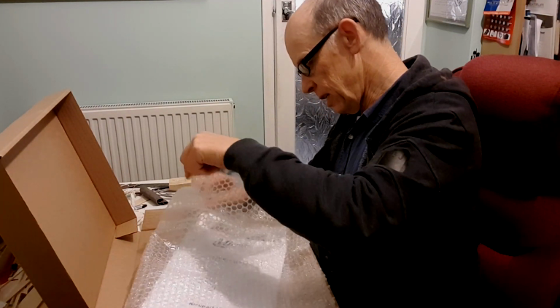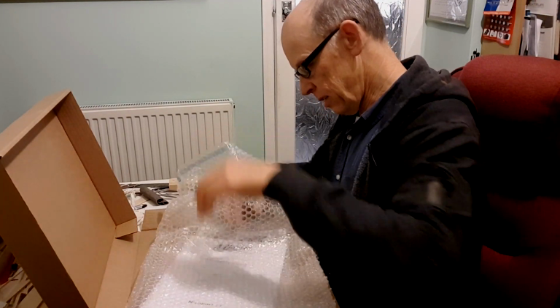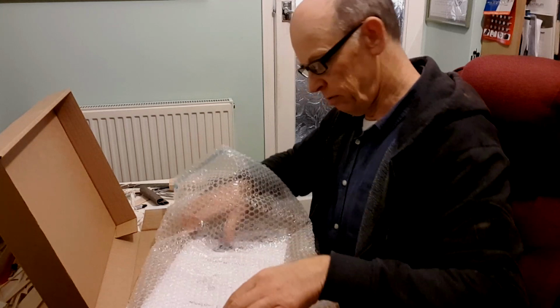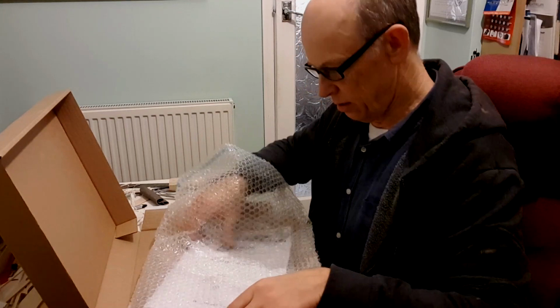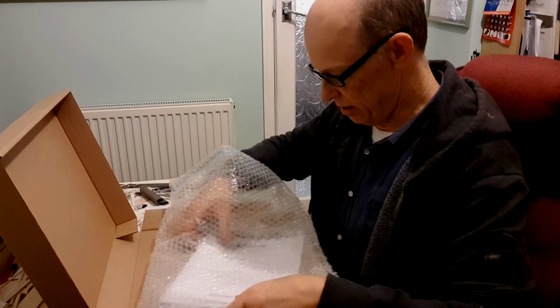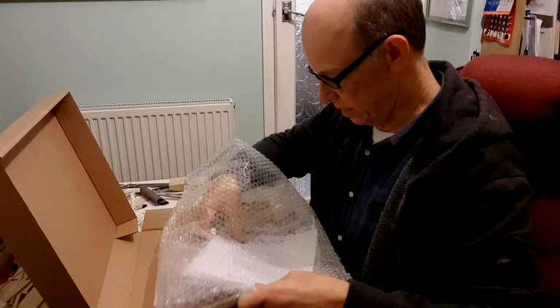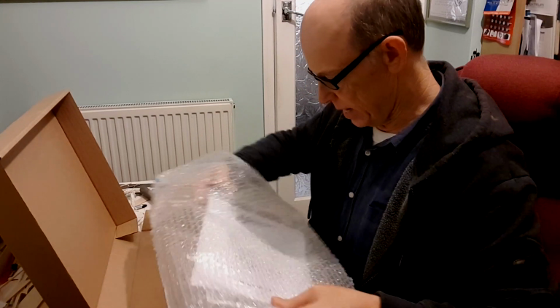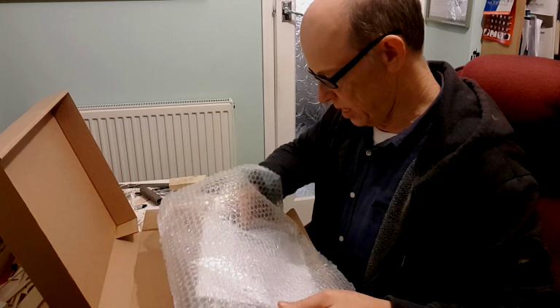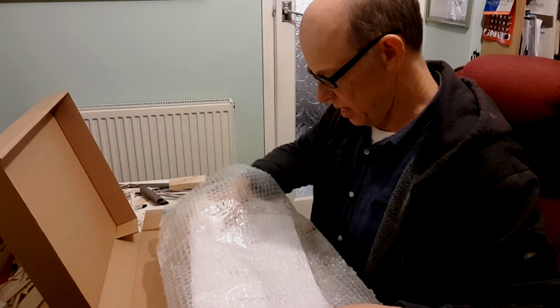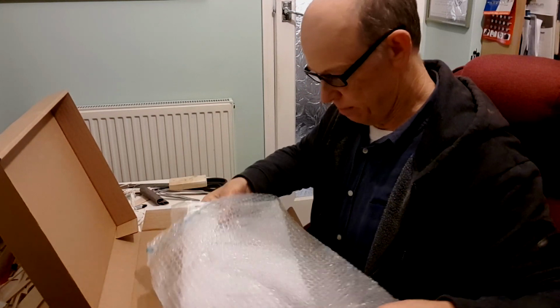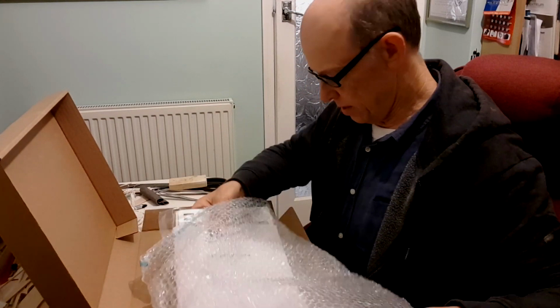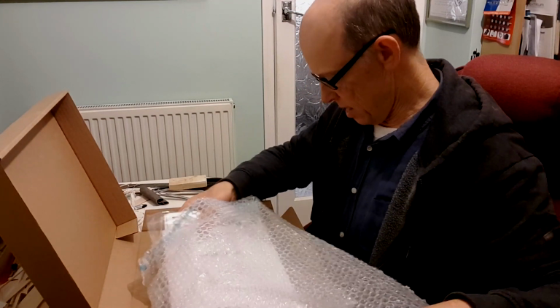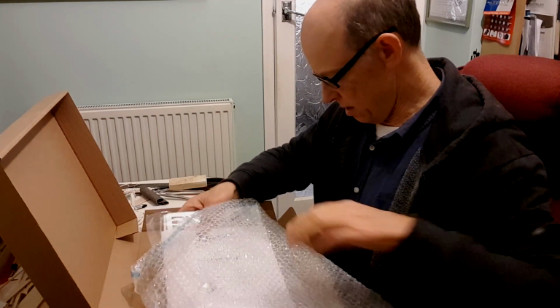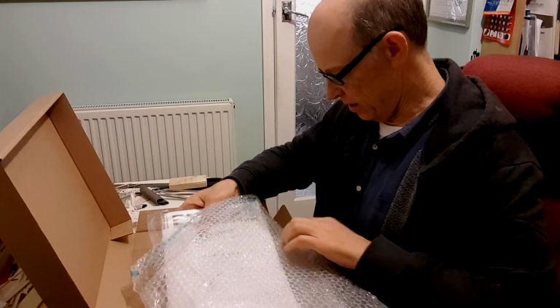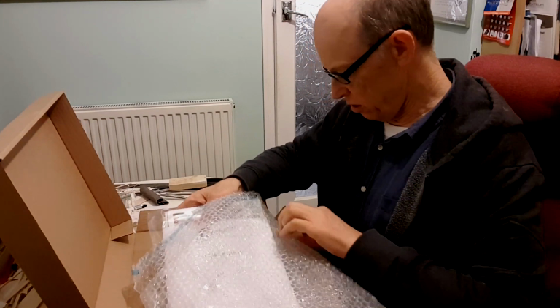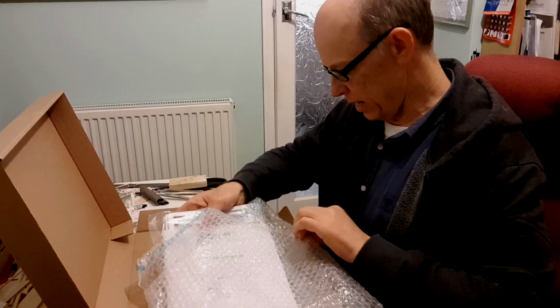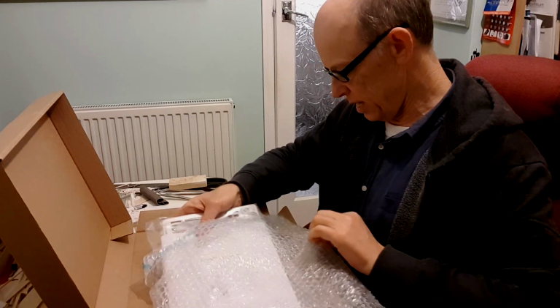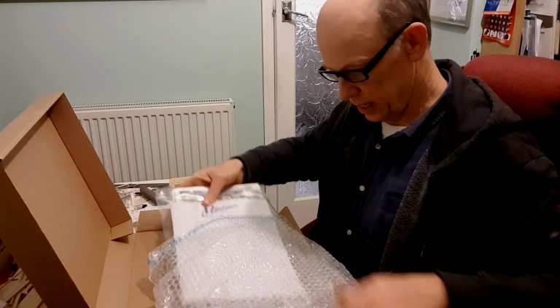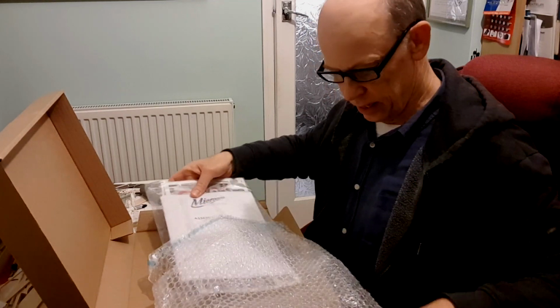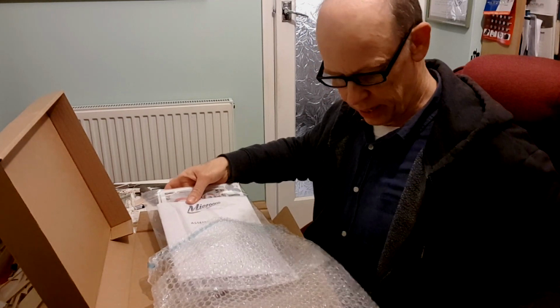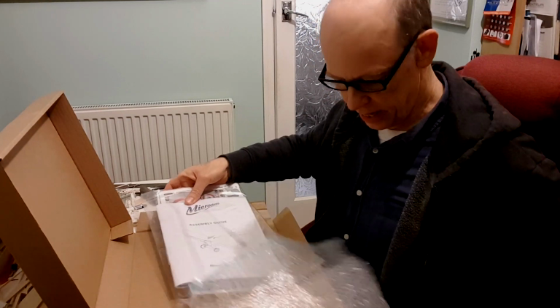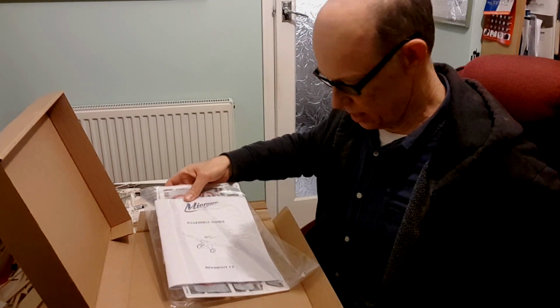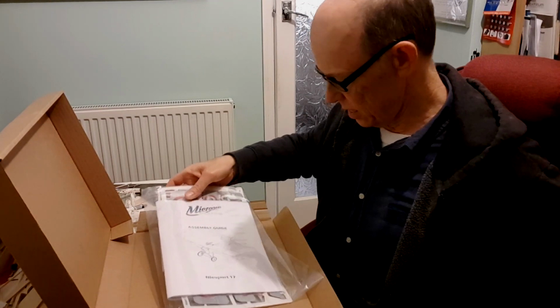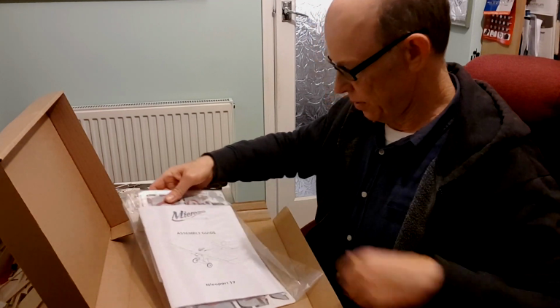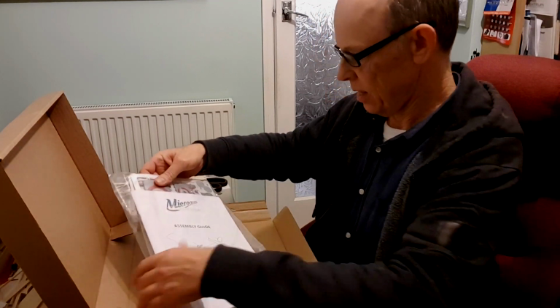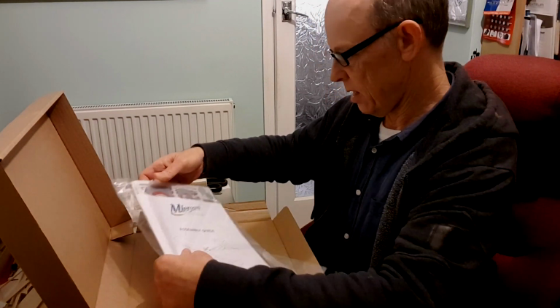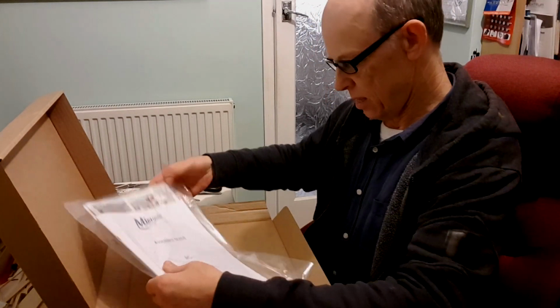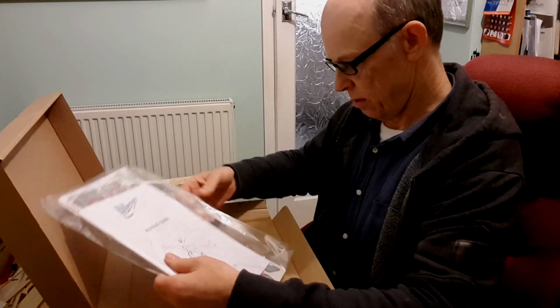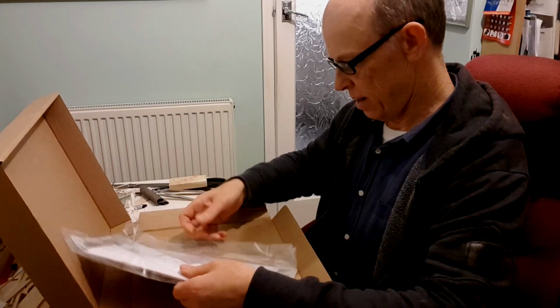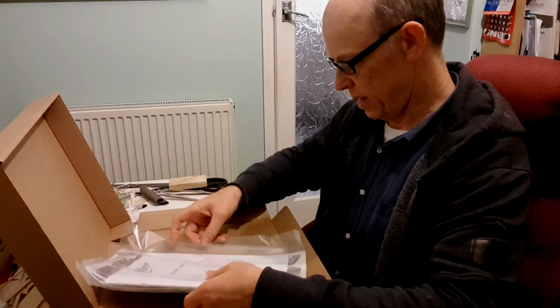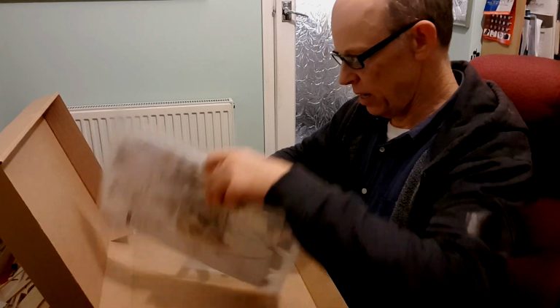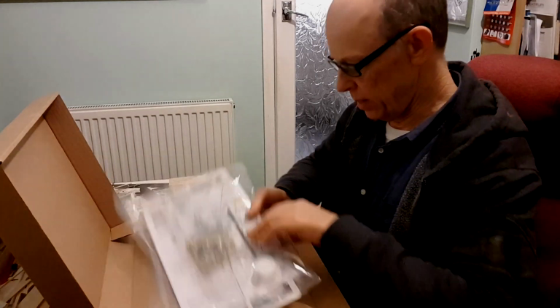As I say, normally the receiver and servo unit would be in there but yes, we're following on. It's all very nicely packaged, very strong packaging. In here we have a model aeroplane.